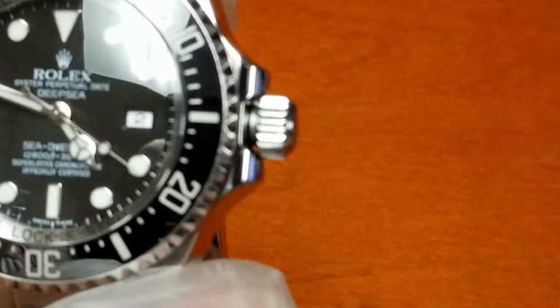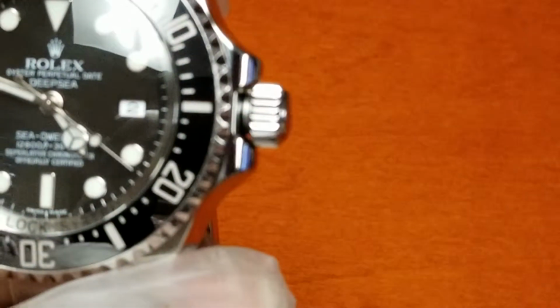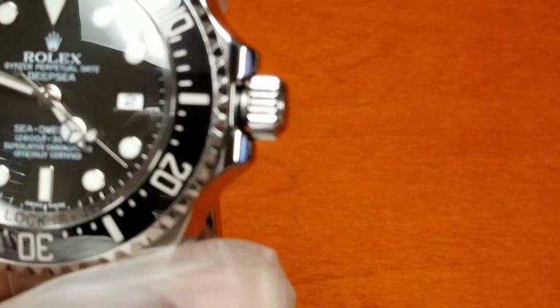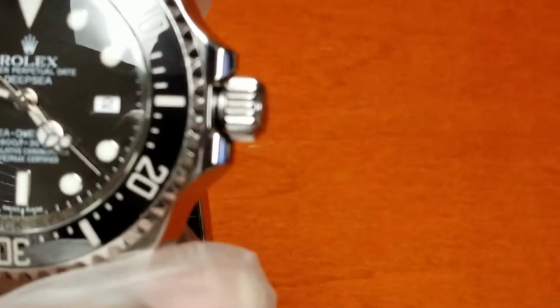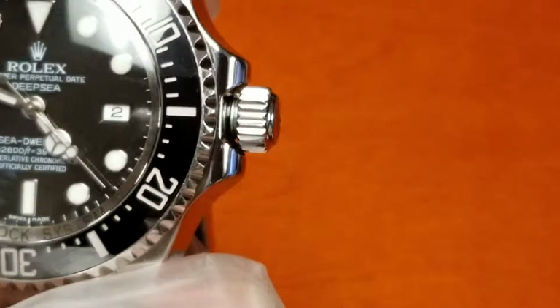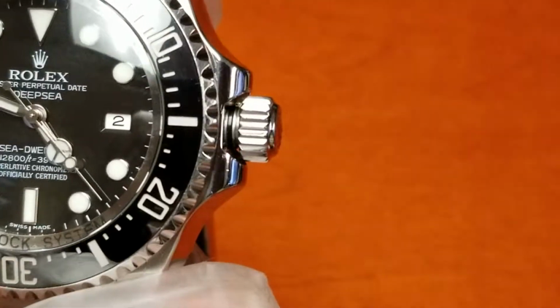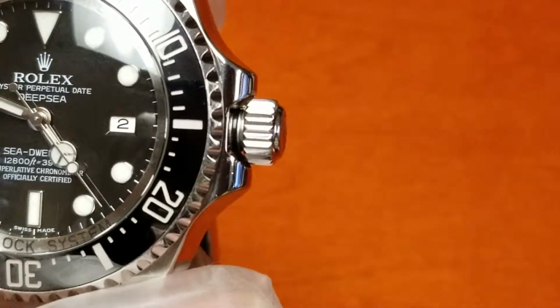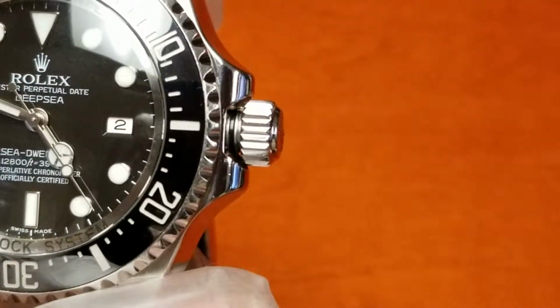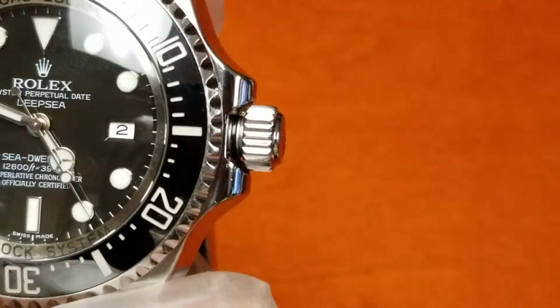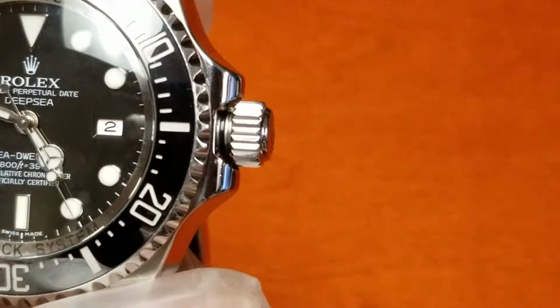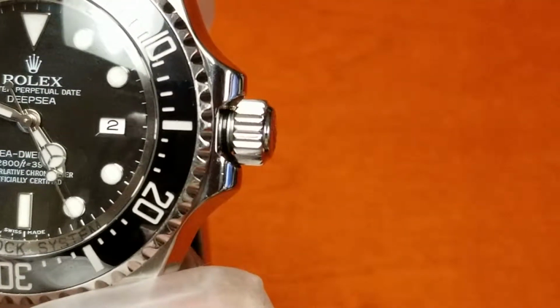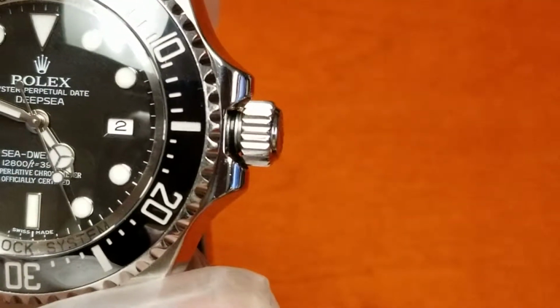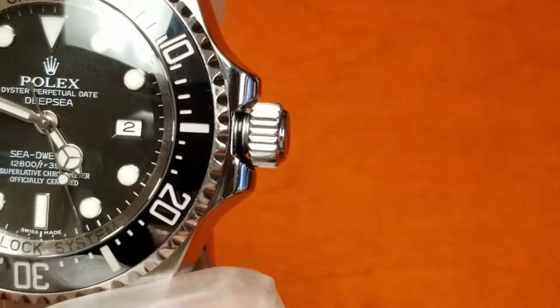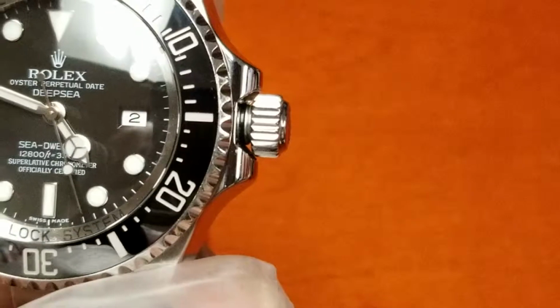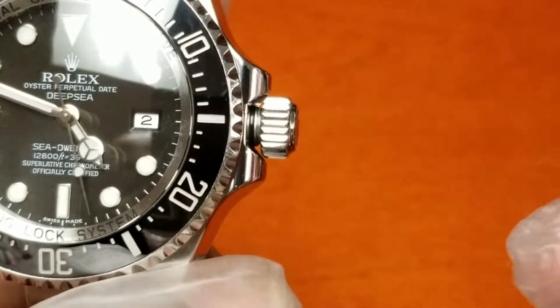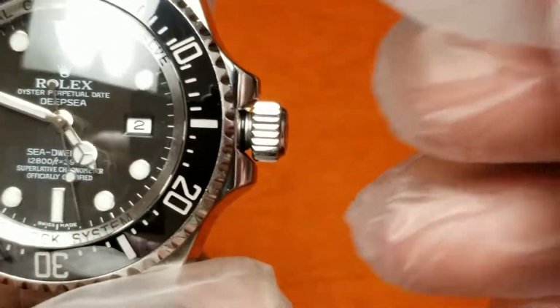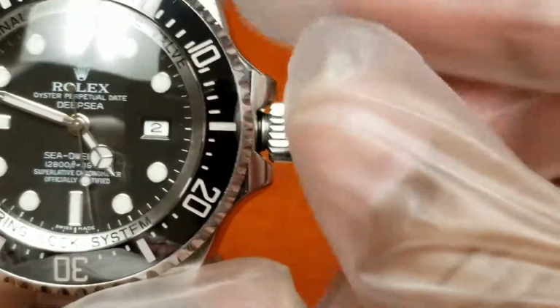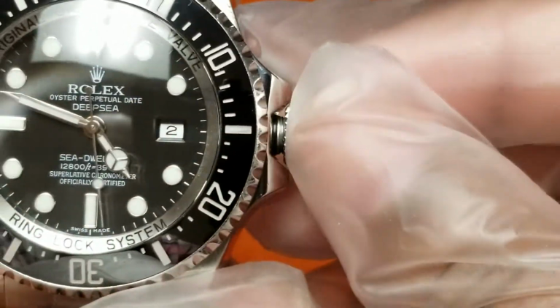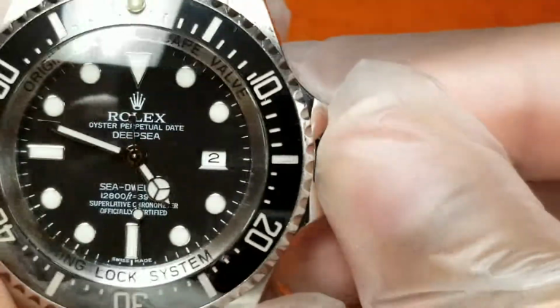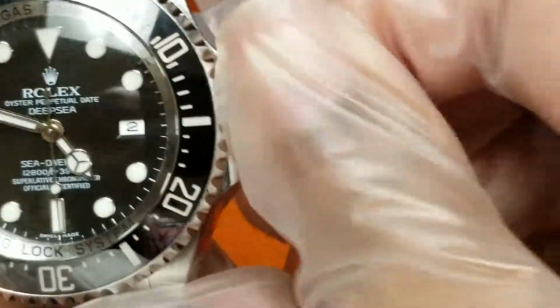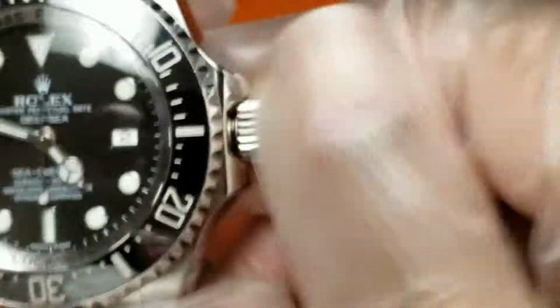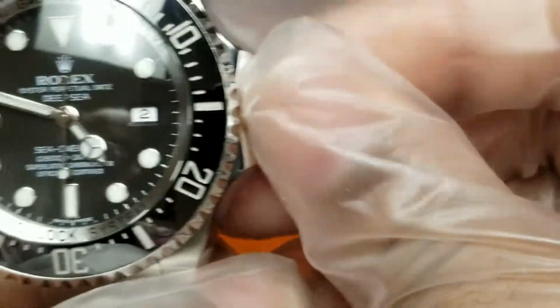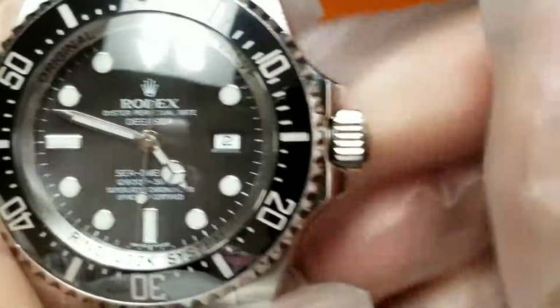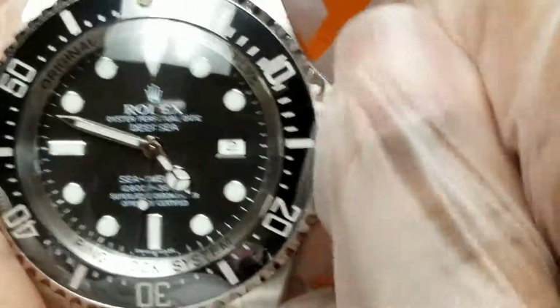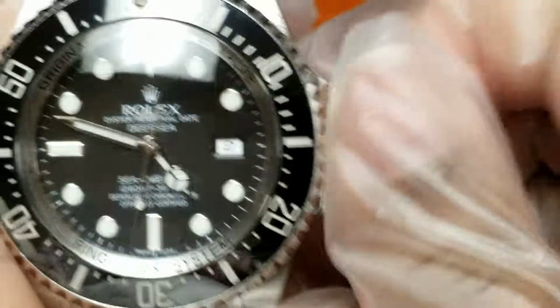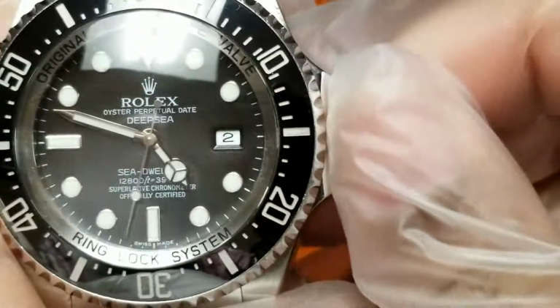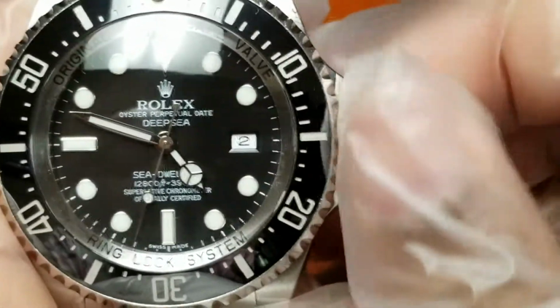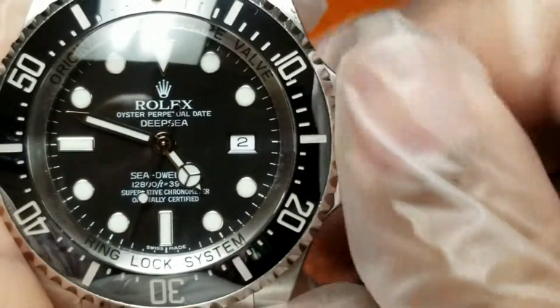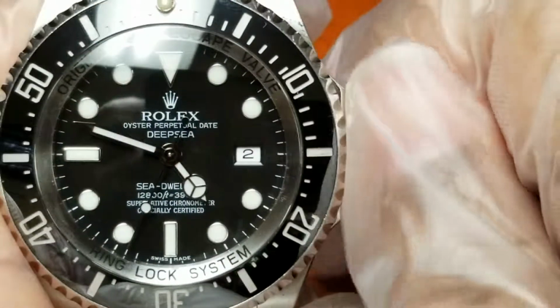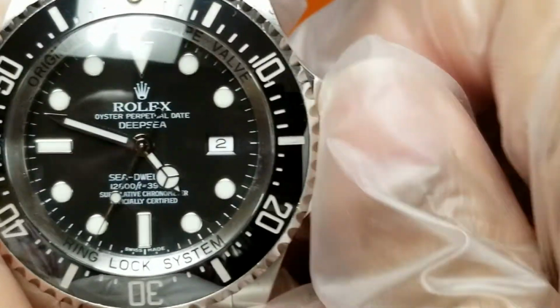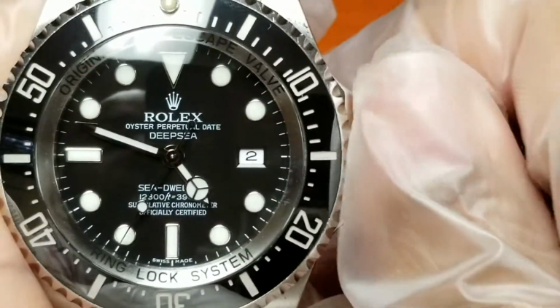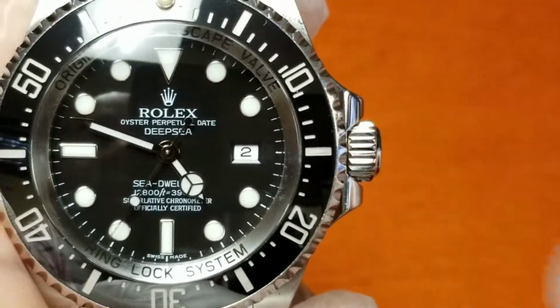You have two gaskets on it, and on the inside there are hidden ones as well. You have to make sure you screw it all the way back down to keep that waterproofness, which is 12,800 feet or 3,900 meters.